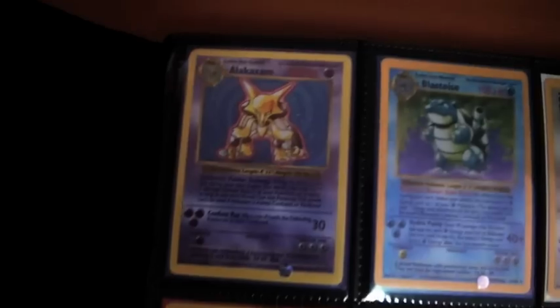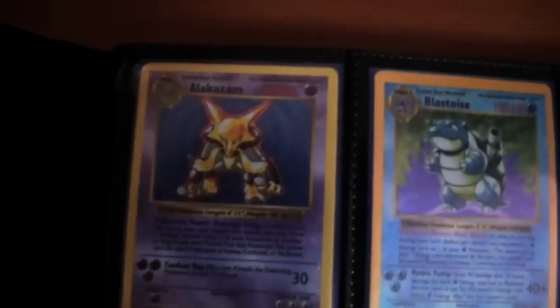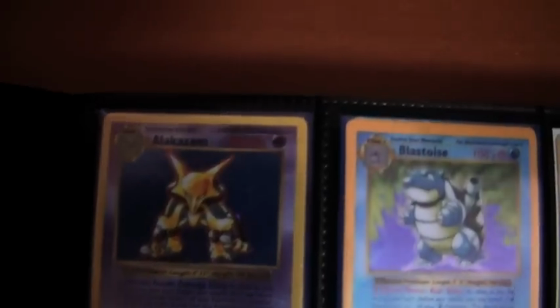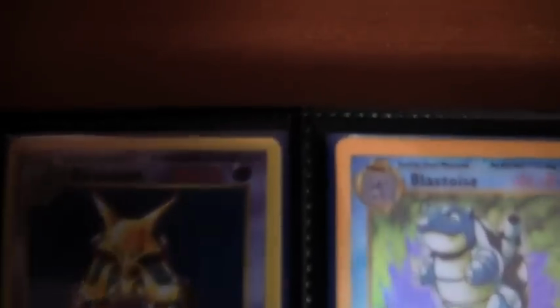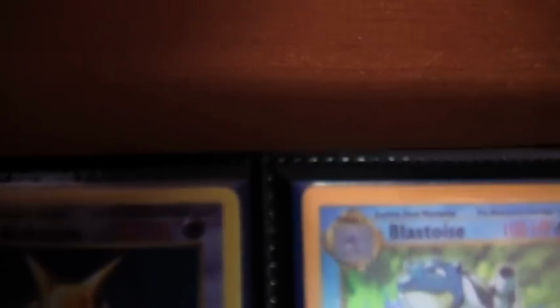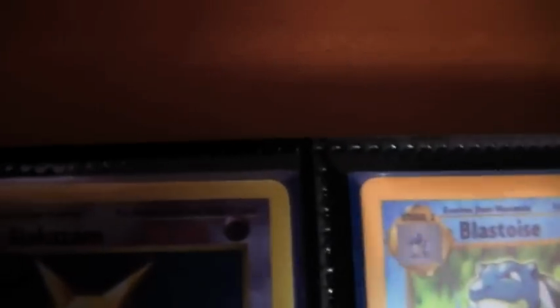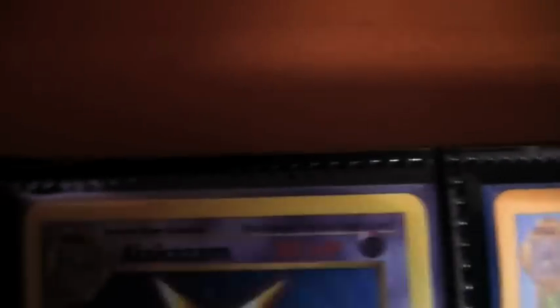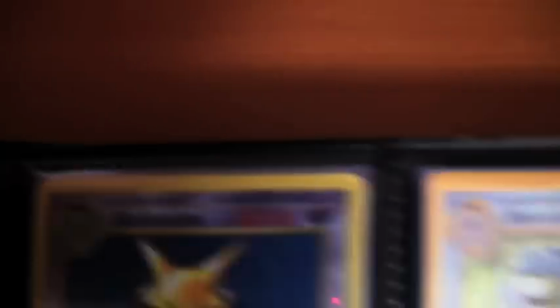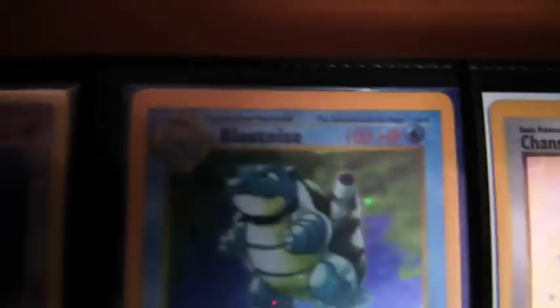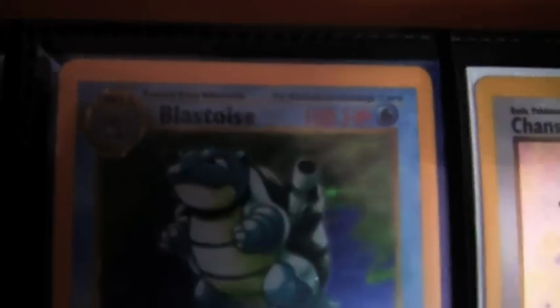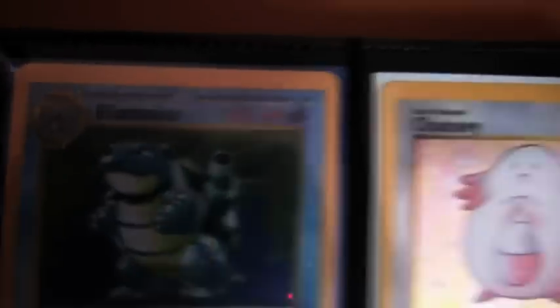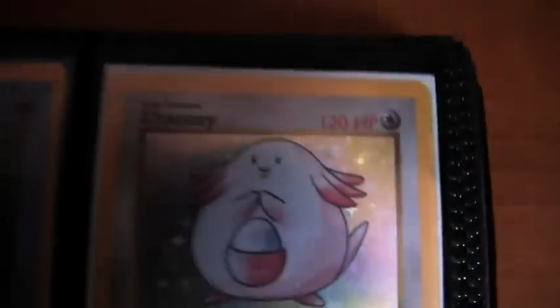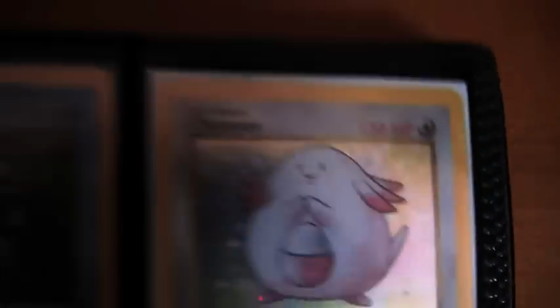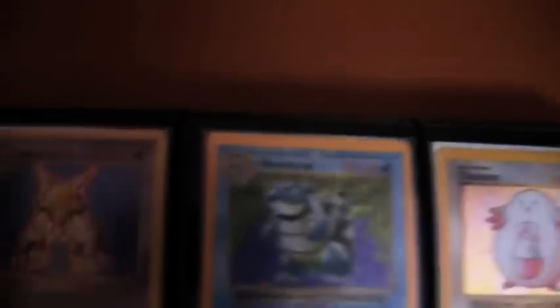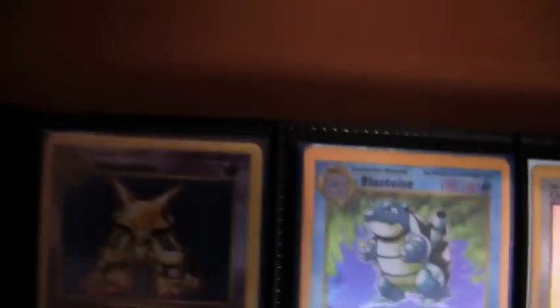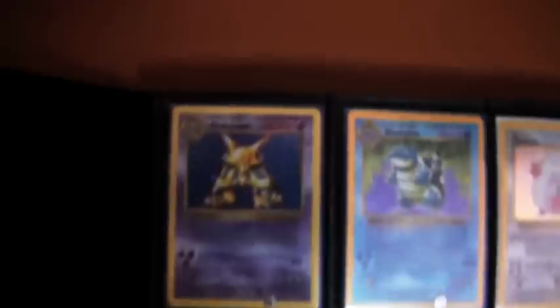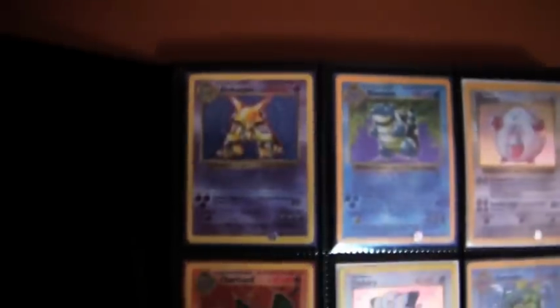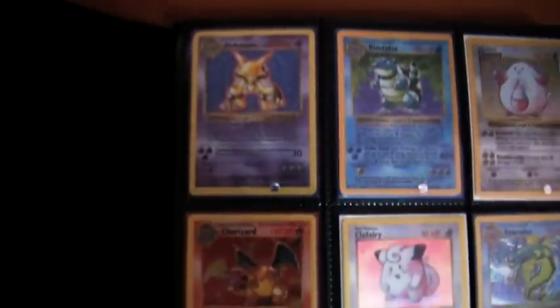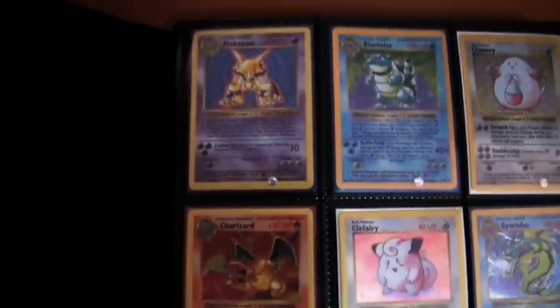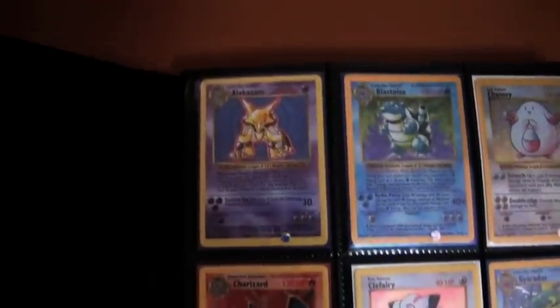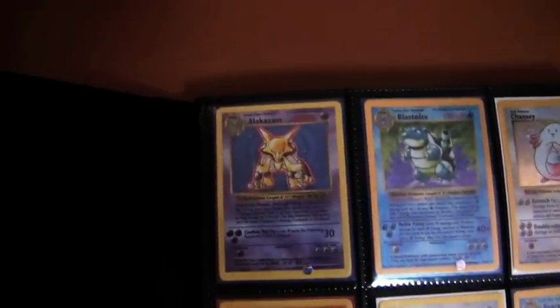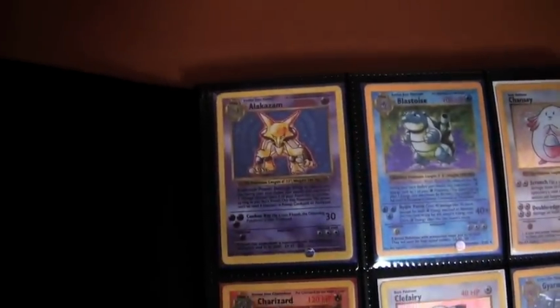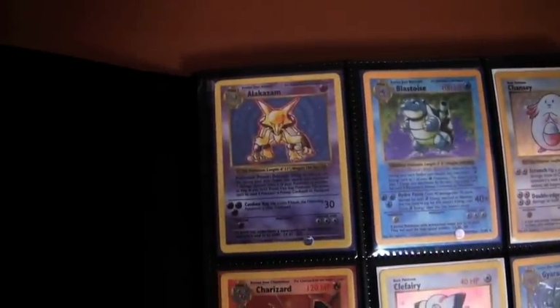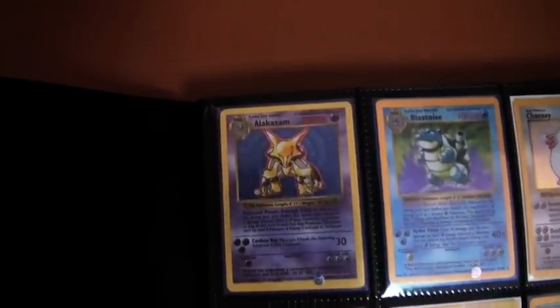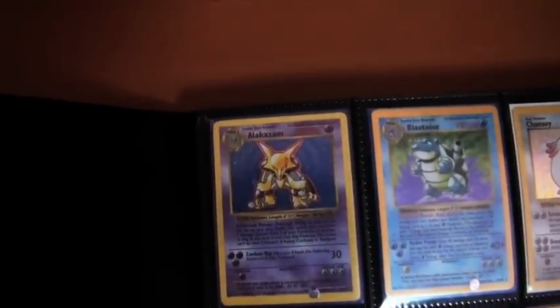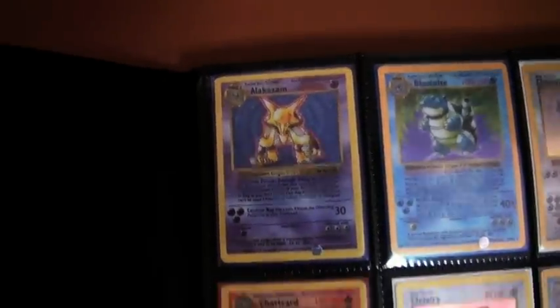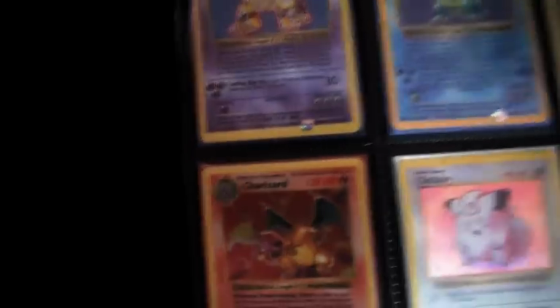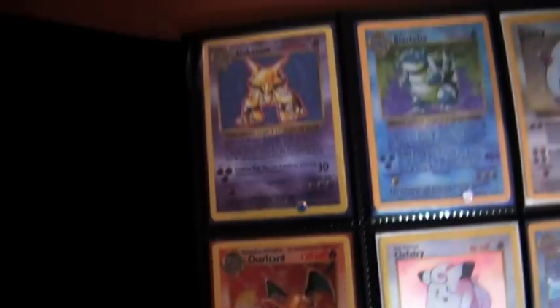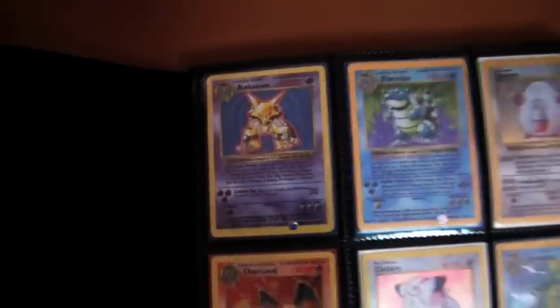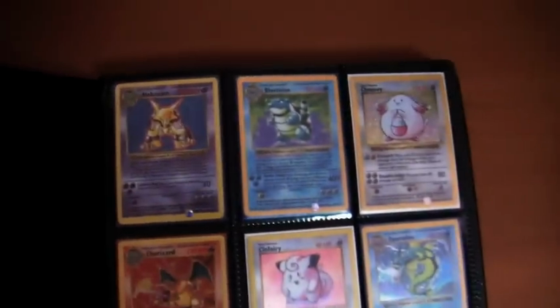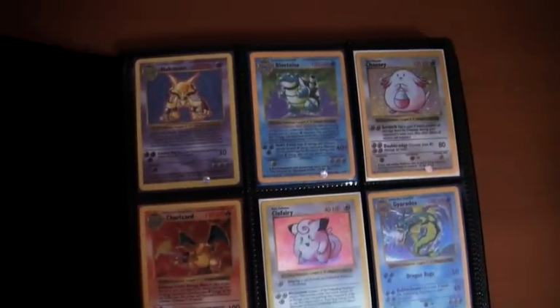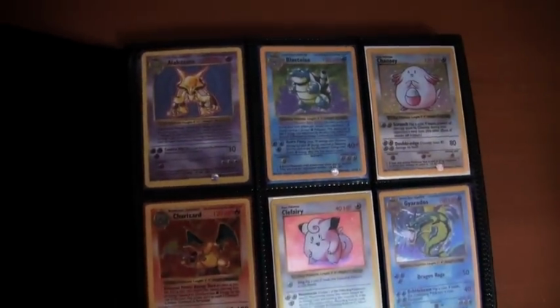As you'll see, all the cards are colour coded — there's a purple sleeve, blue sleeve for water, white for colourless, etc. They're all double-sleeved: they're in a fit sleeve, then inside a coloured sleeve, then inside the binder. So they're nice and protected.